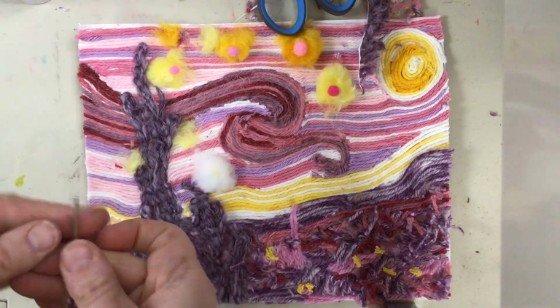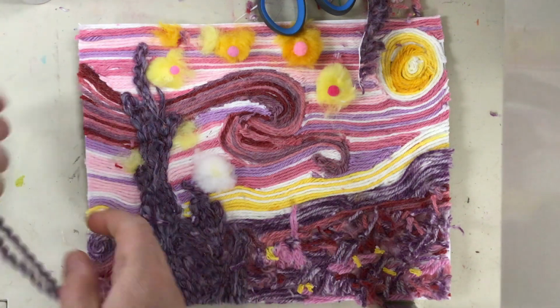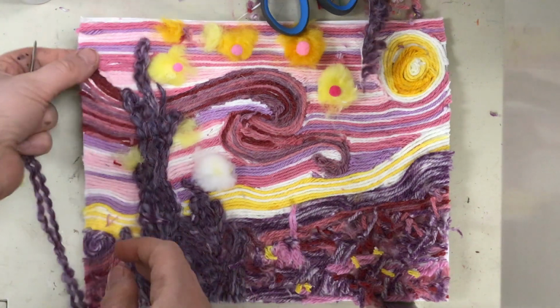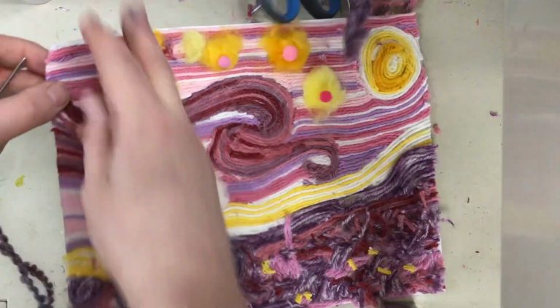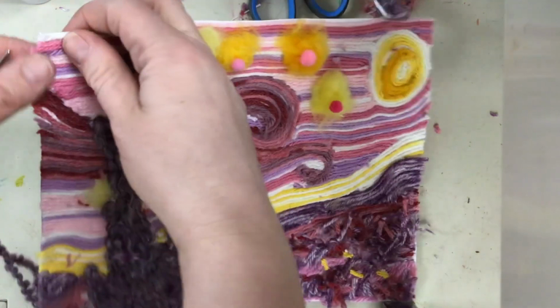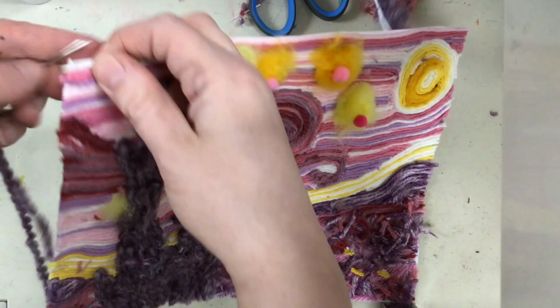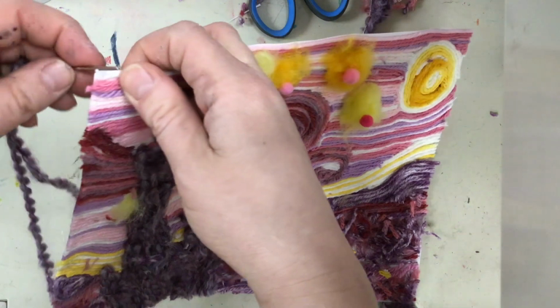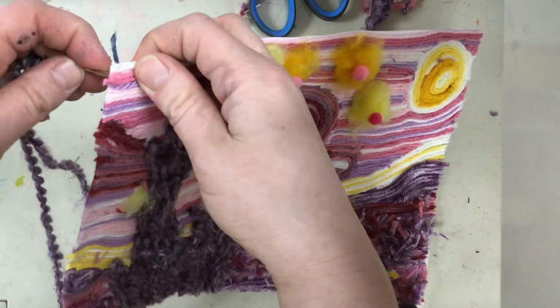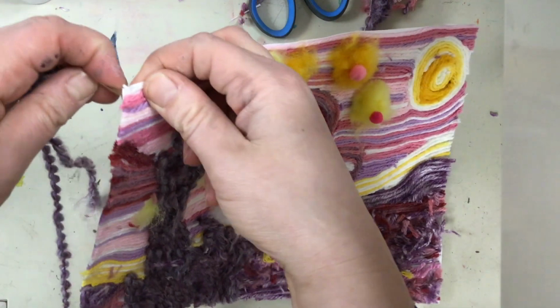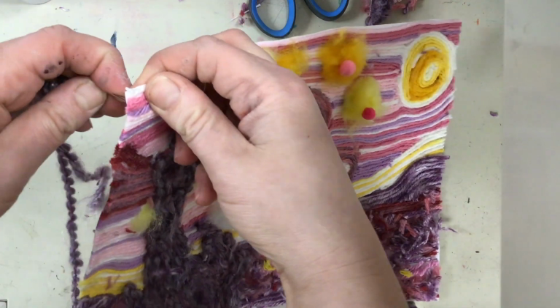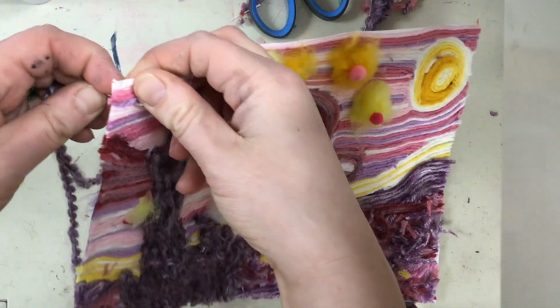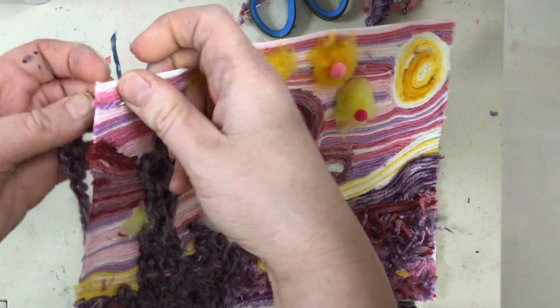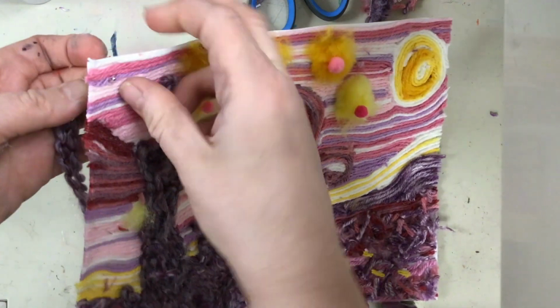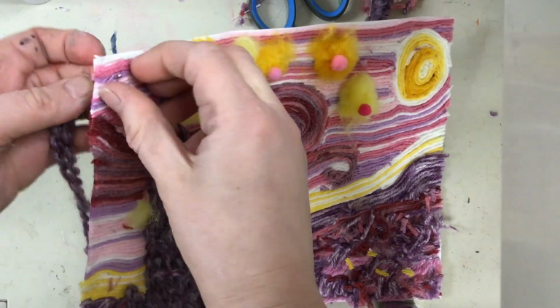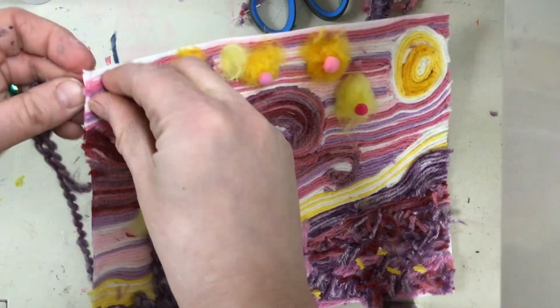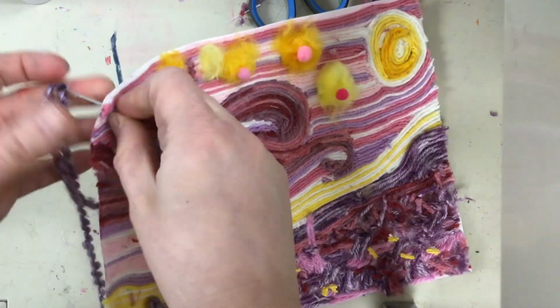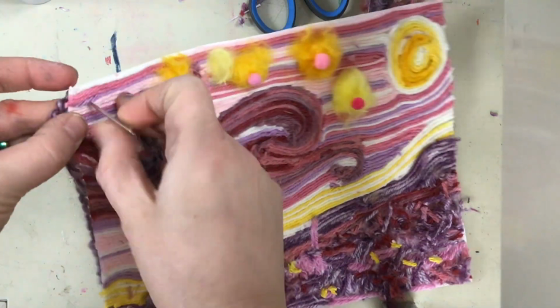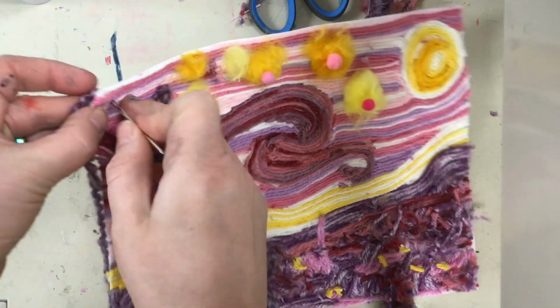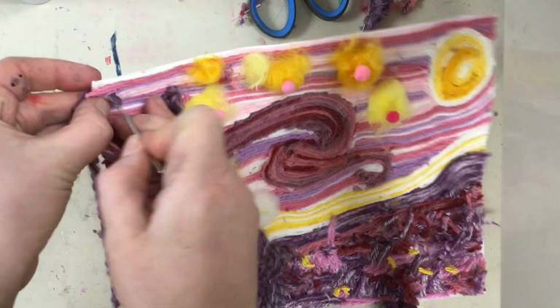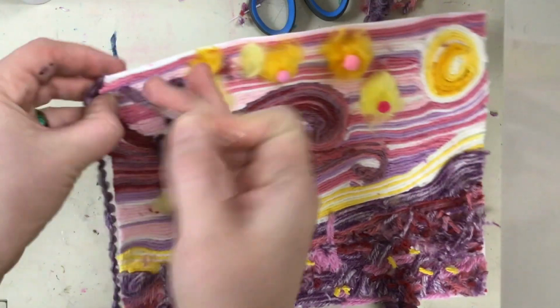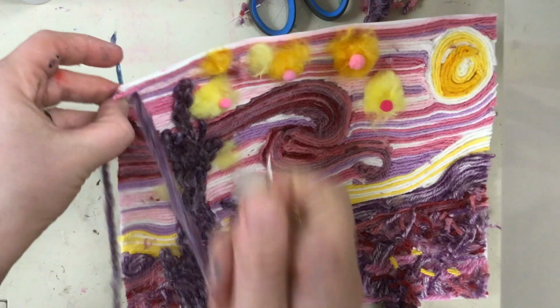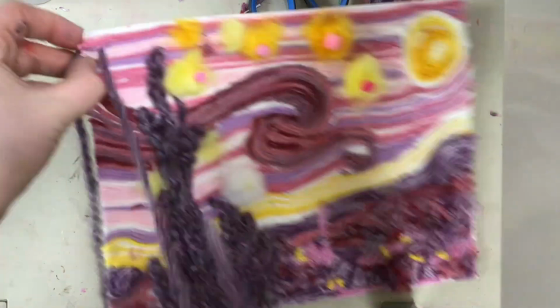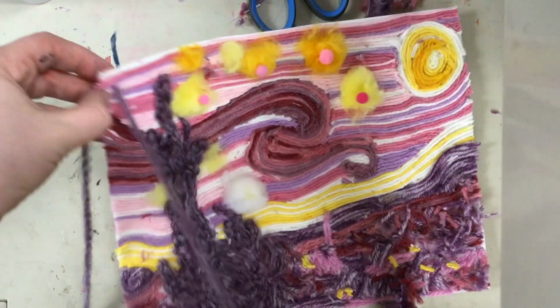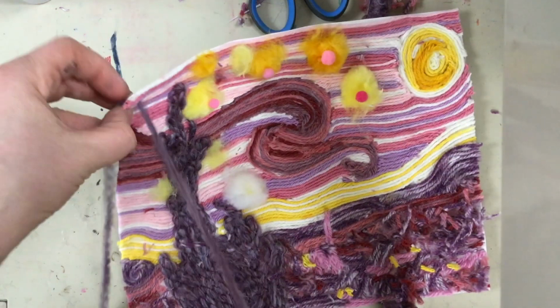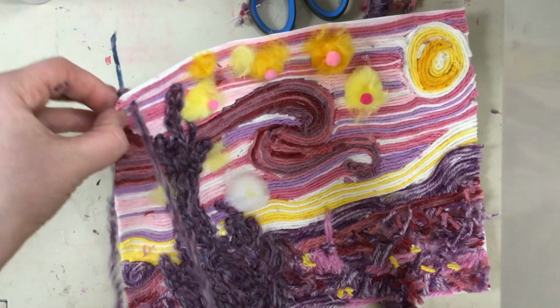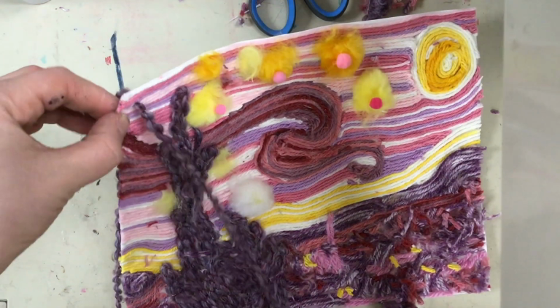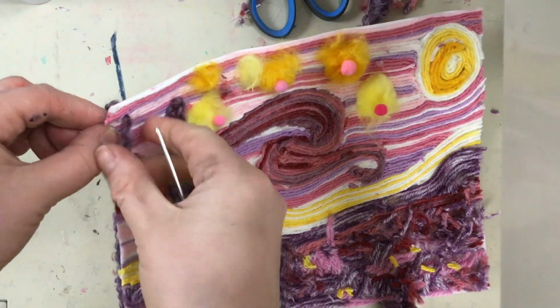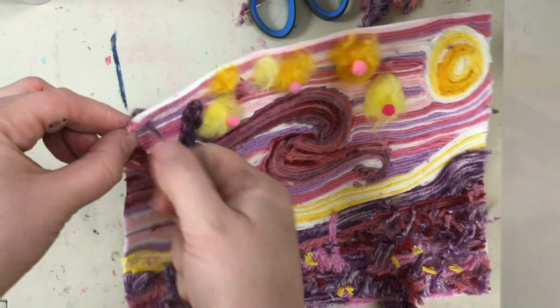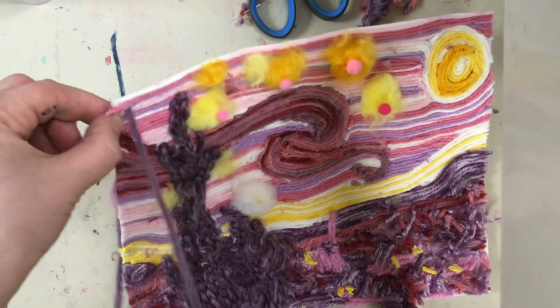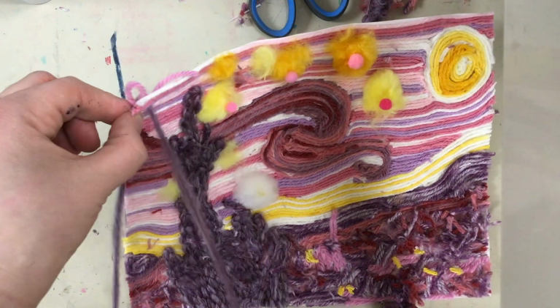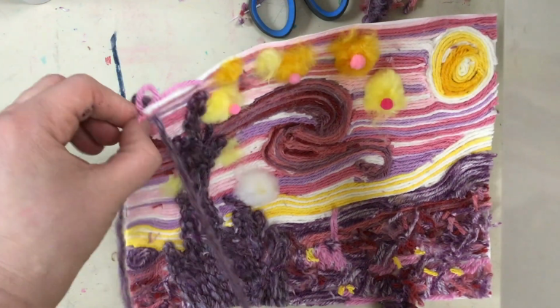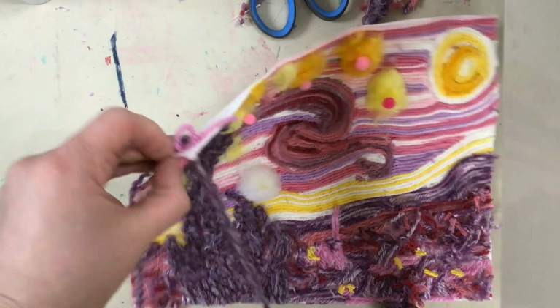Starting from the underside of my paper, I'm going to push my yarn up through the paper and pull until it reaches that knot that I made.